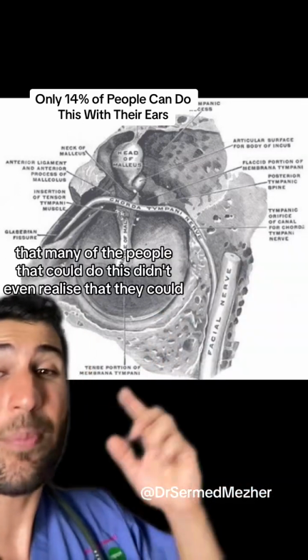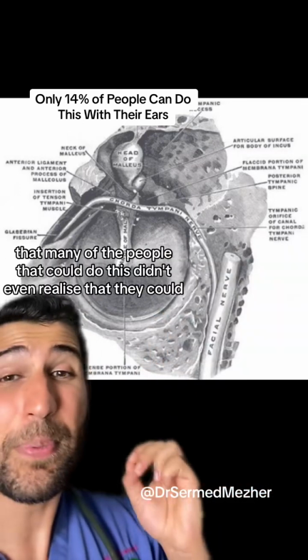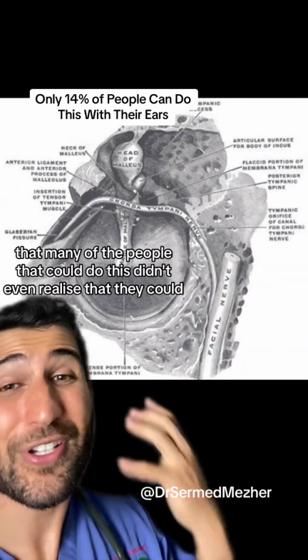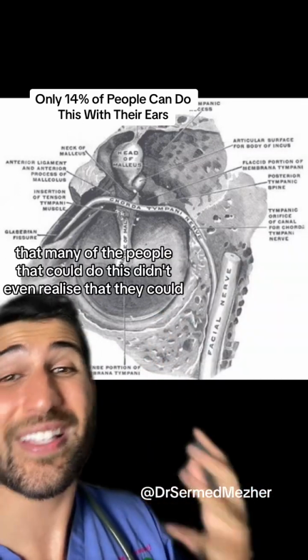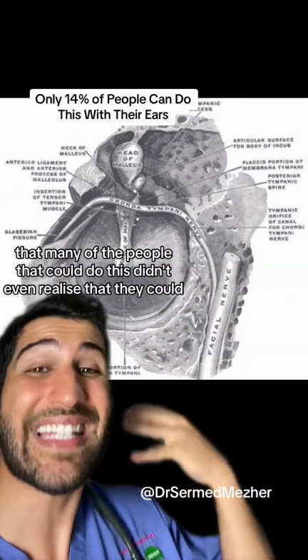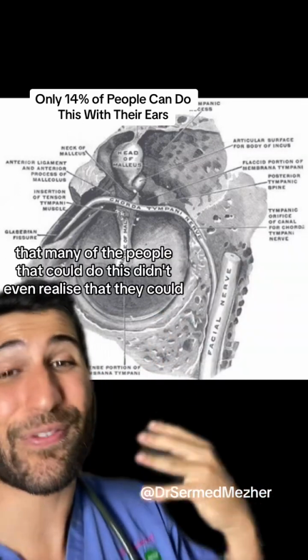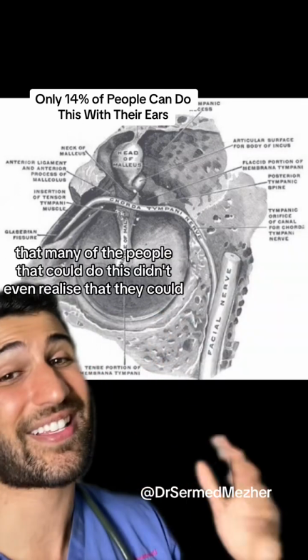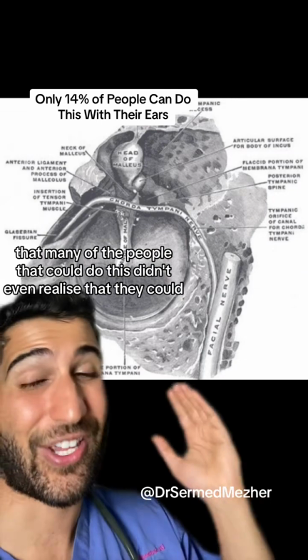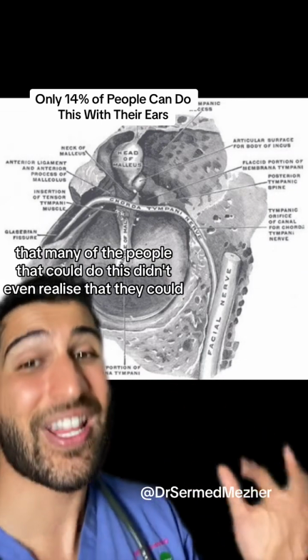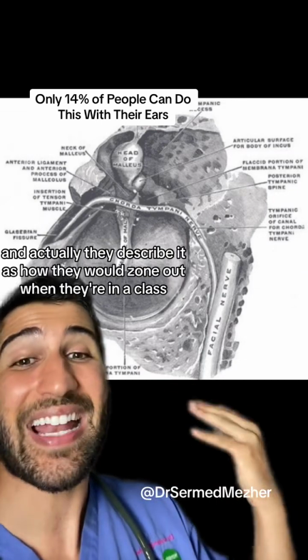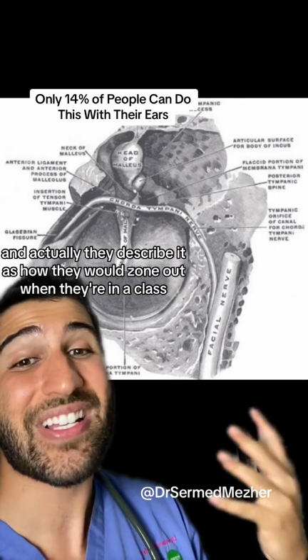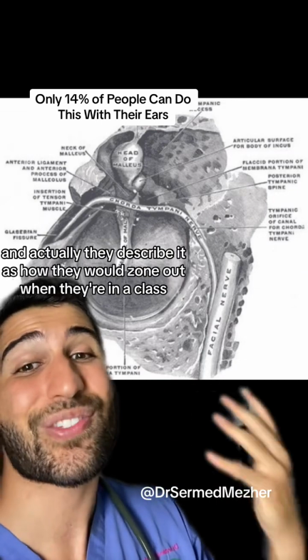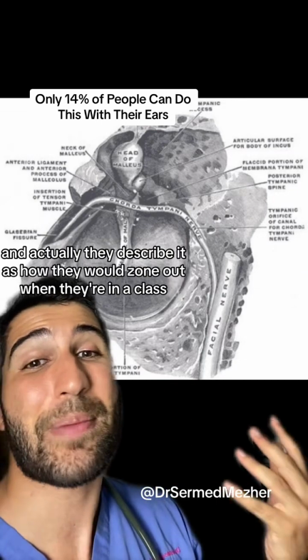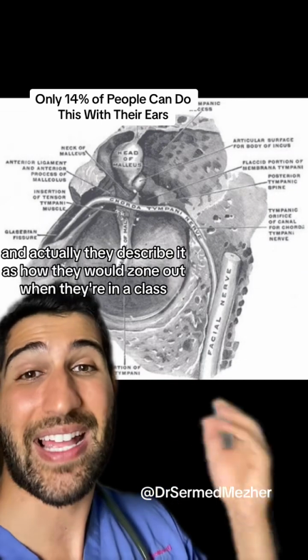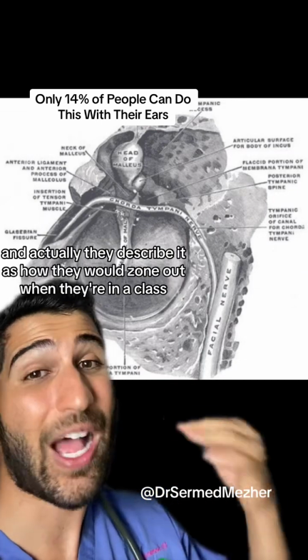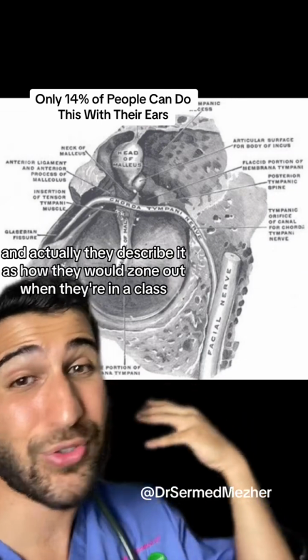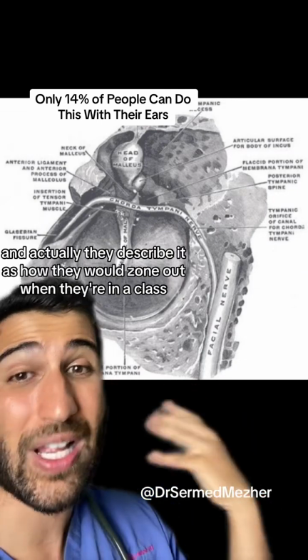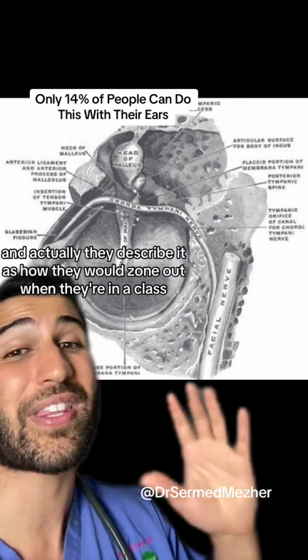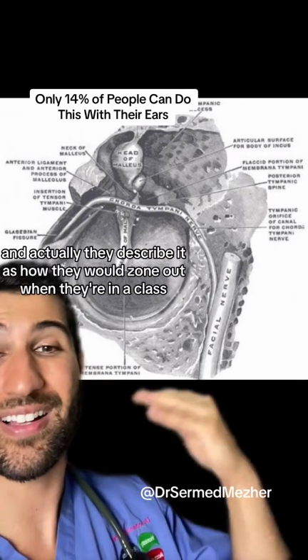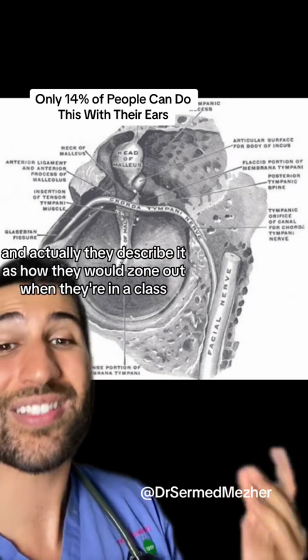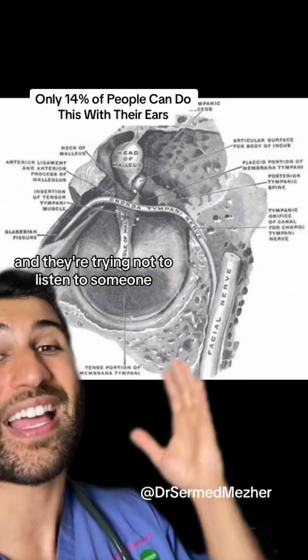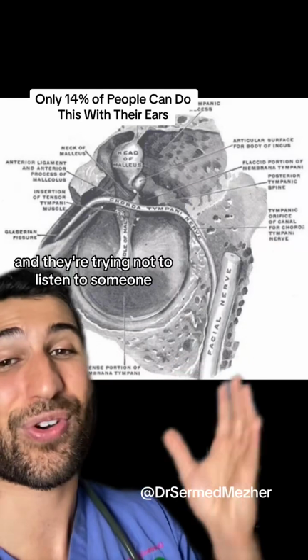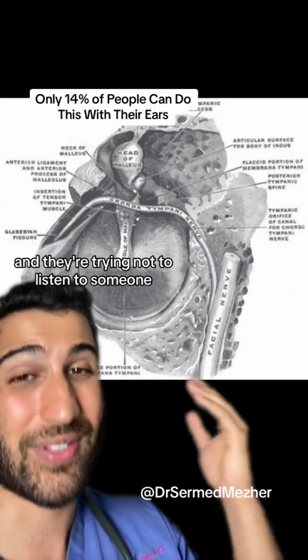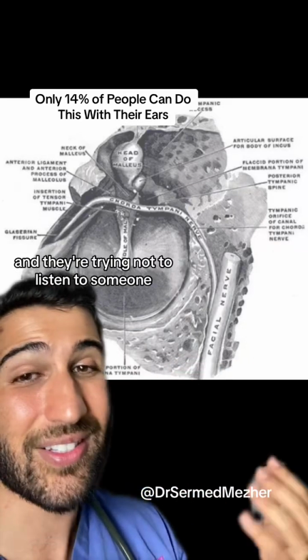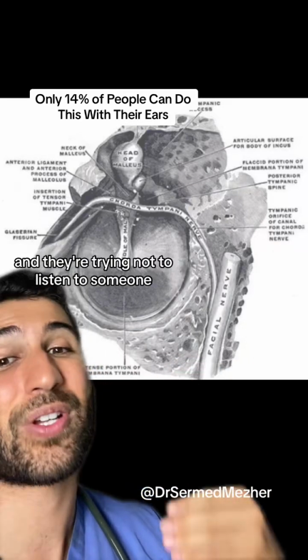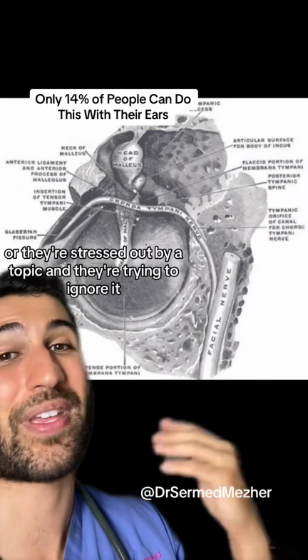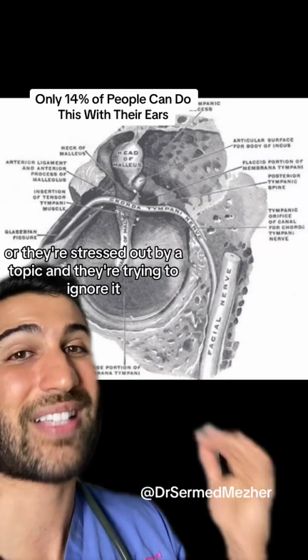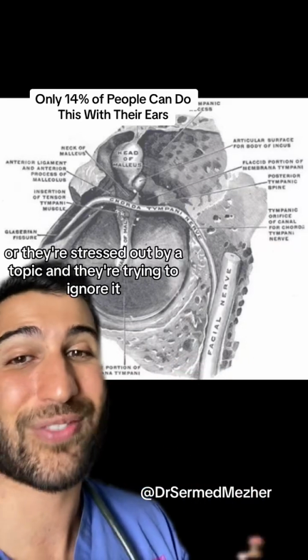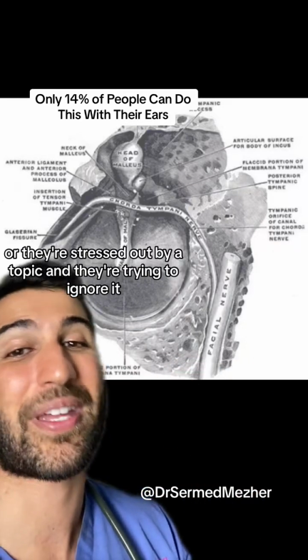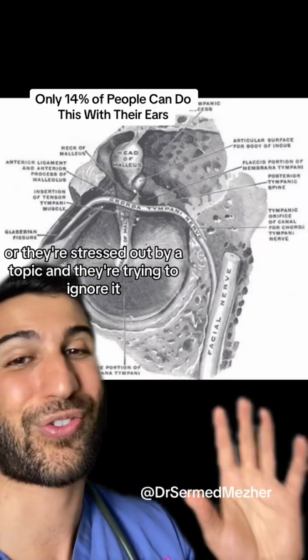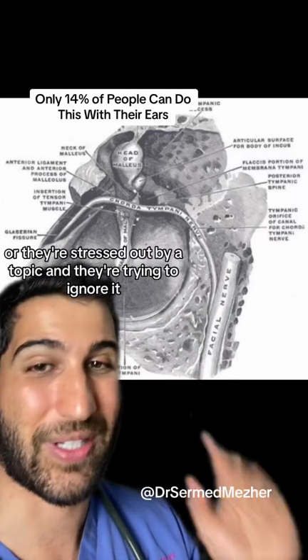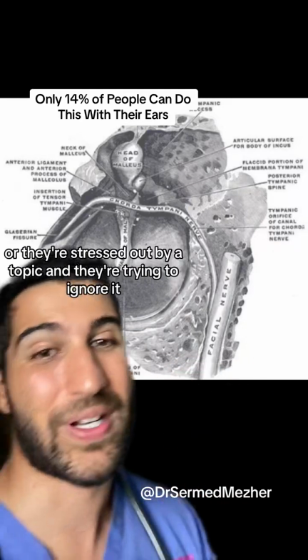Many of the people that could do this didn't even realize that they could. They describe it as how they would zone out when they're in a class and trying not to listen to someone, or they're stressed out by a topic and trying to ignore it.